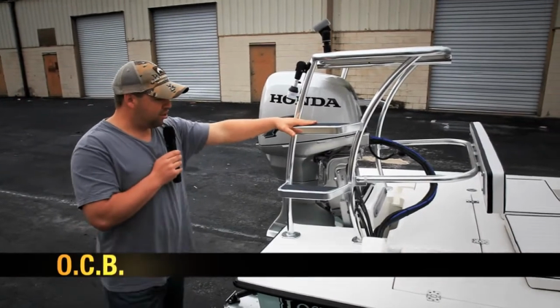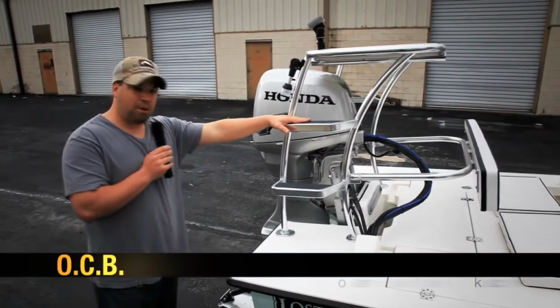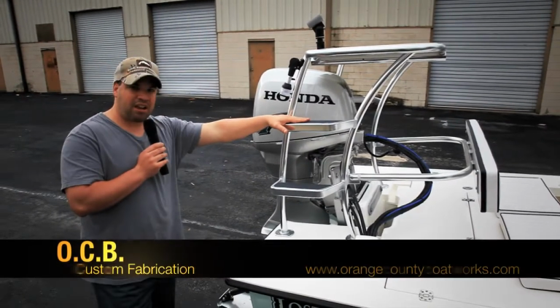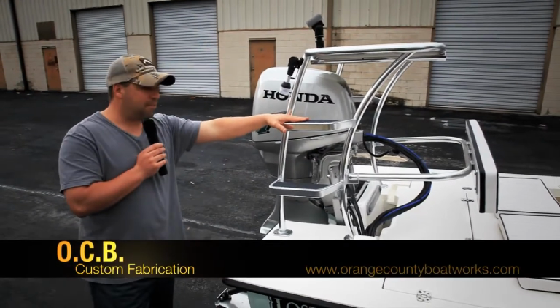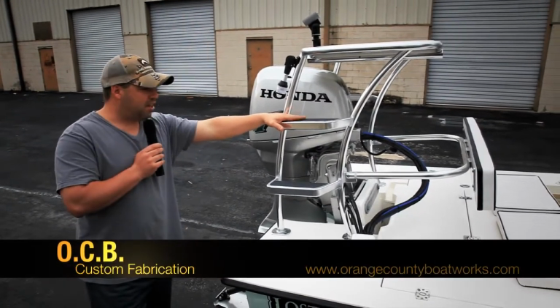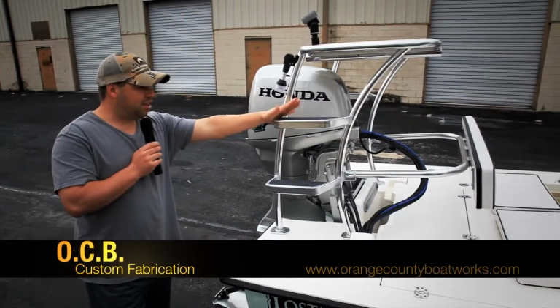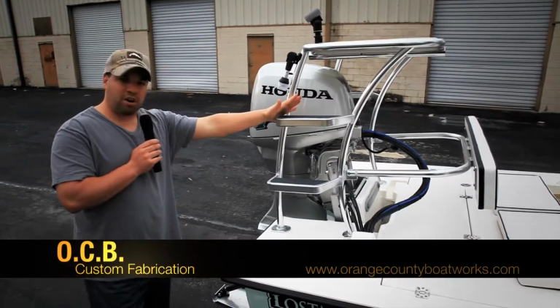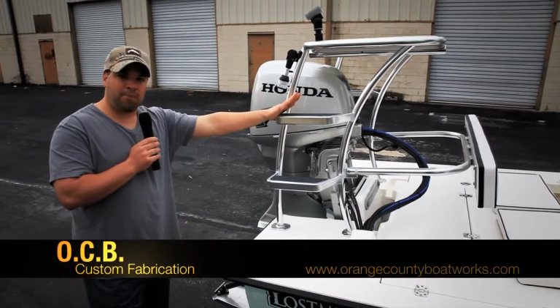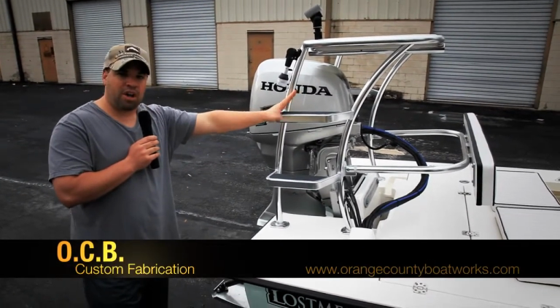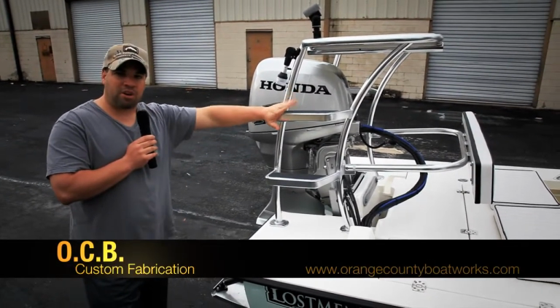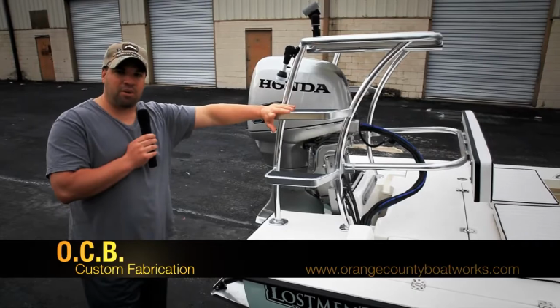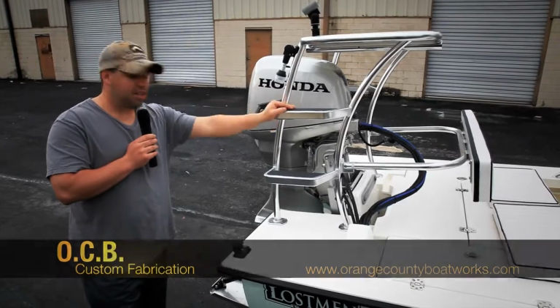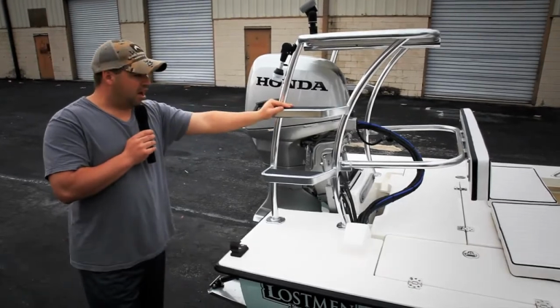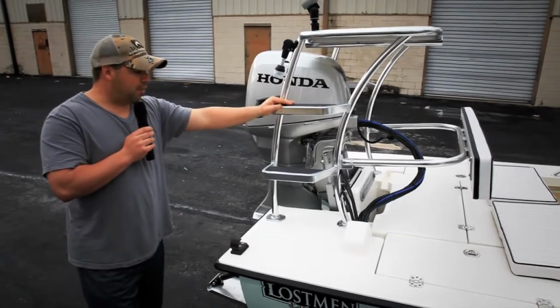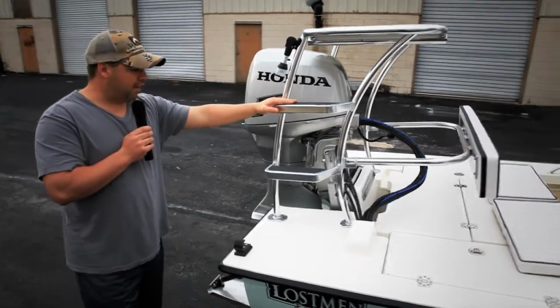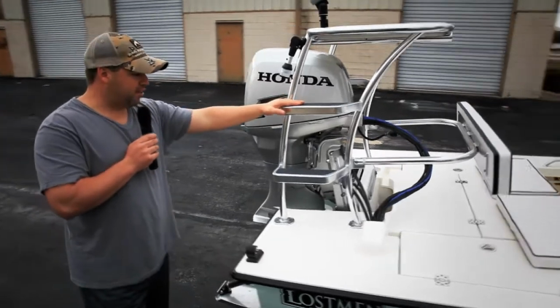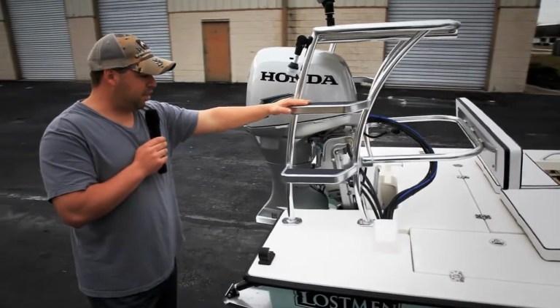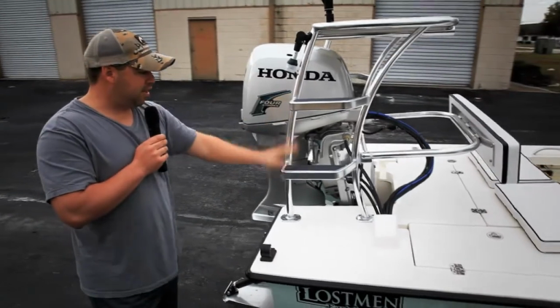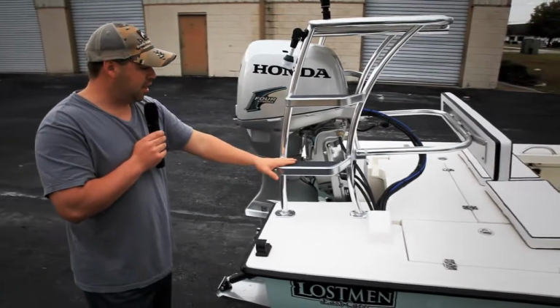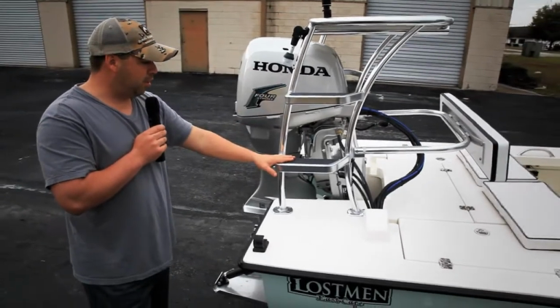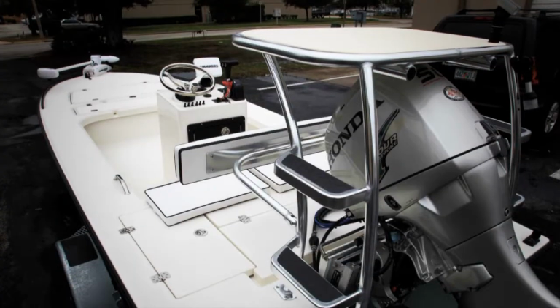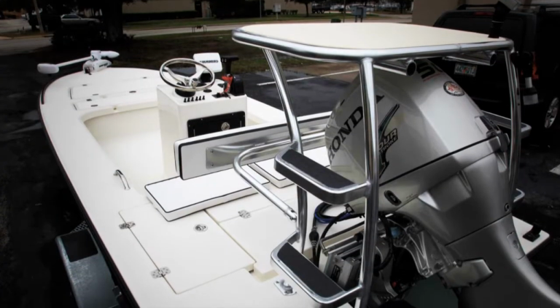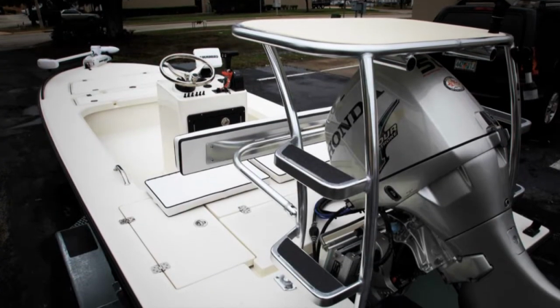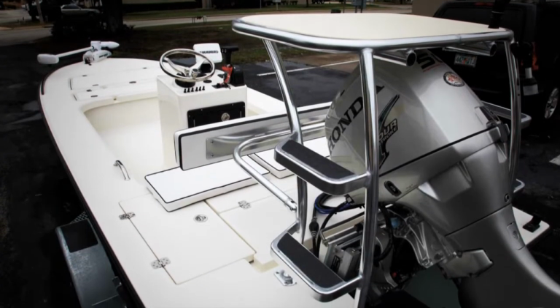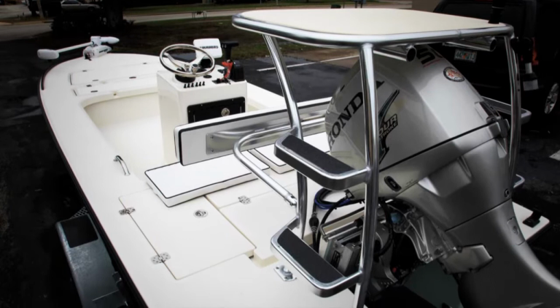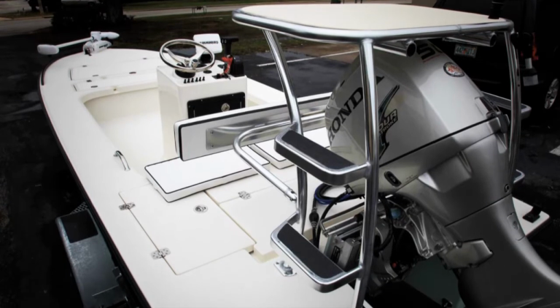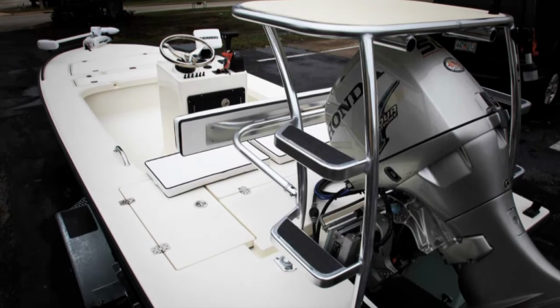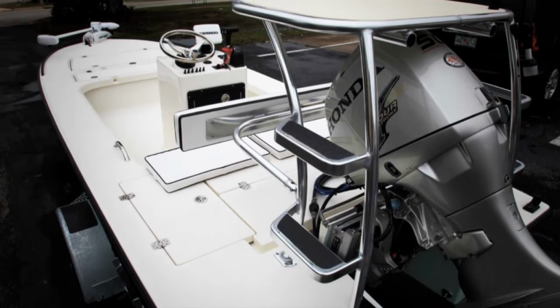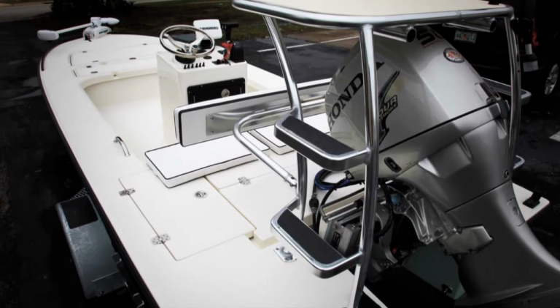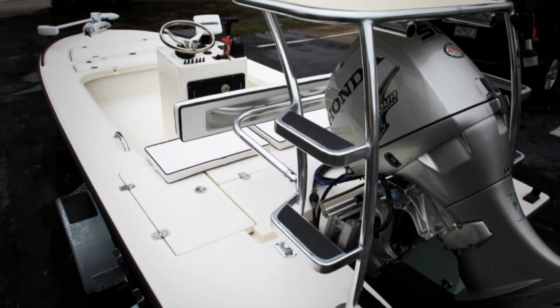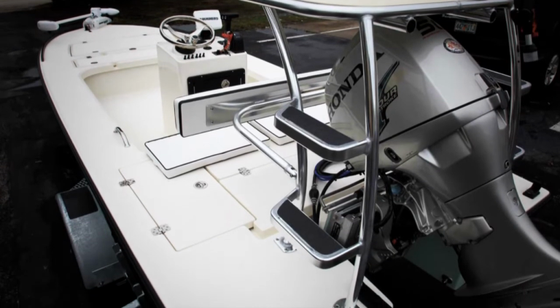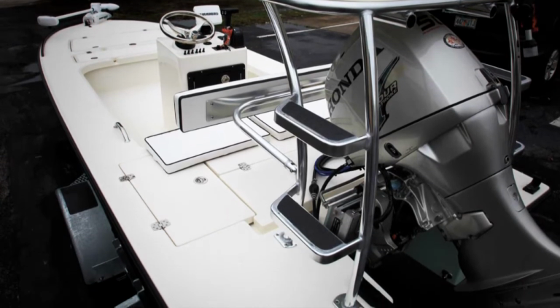OrangeCountyBoatWorks.com — not only do we work on our boats, we also work on yours. We have a custom welded poling platform with wide steps, kind of like a pyramid style, and with non-skid on top.